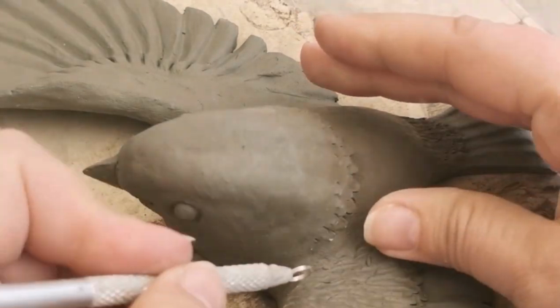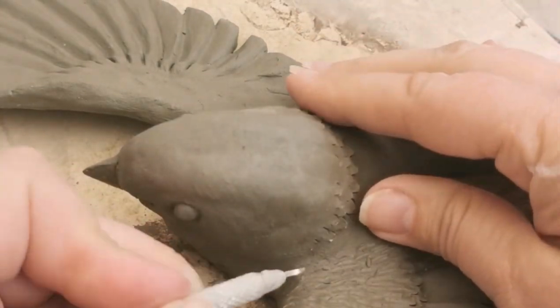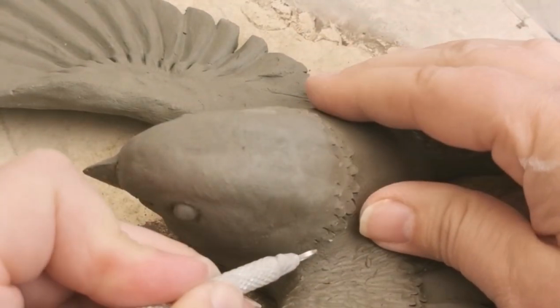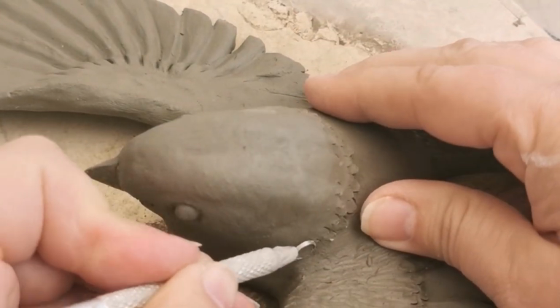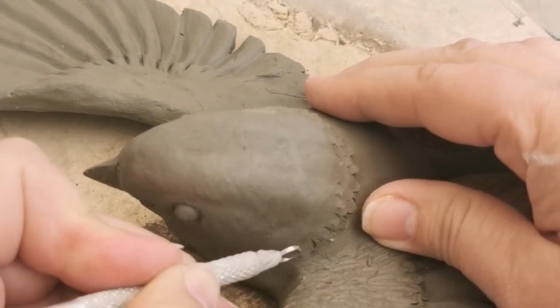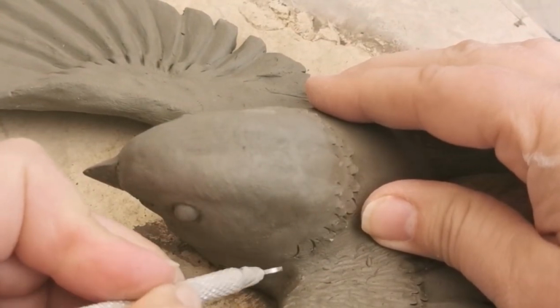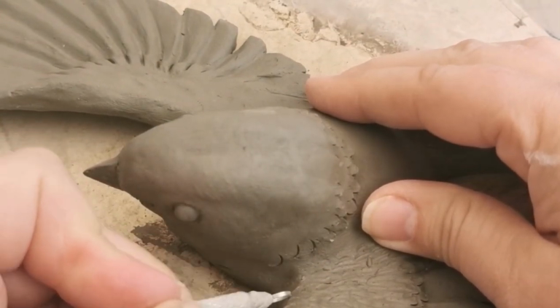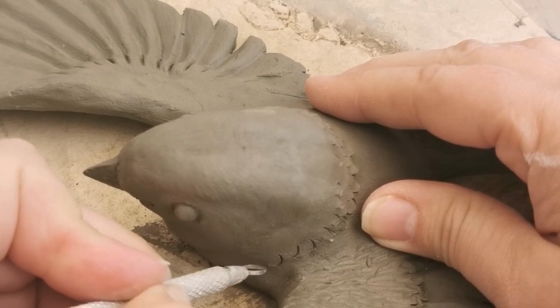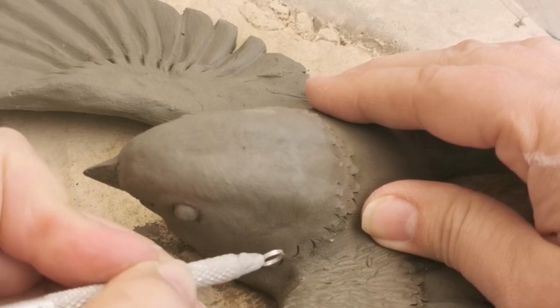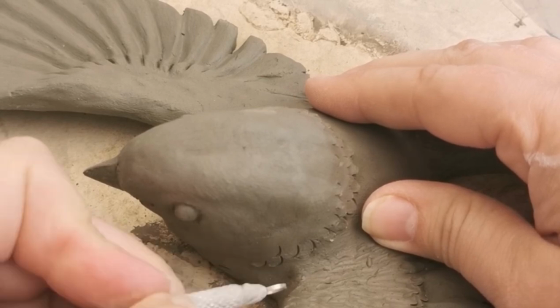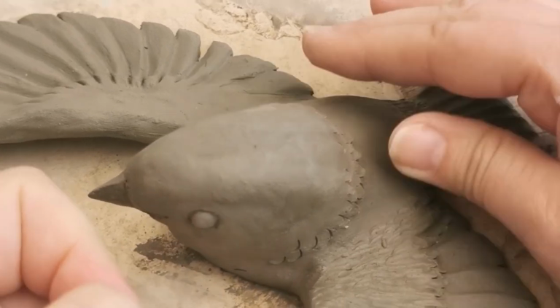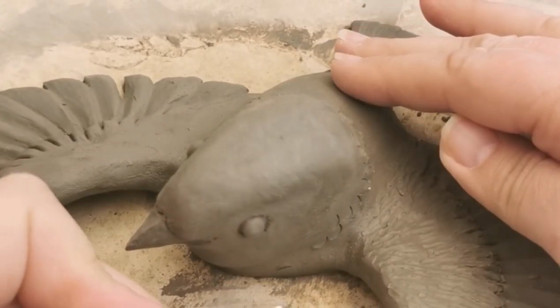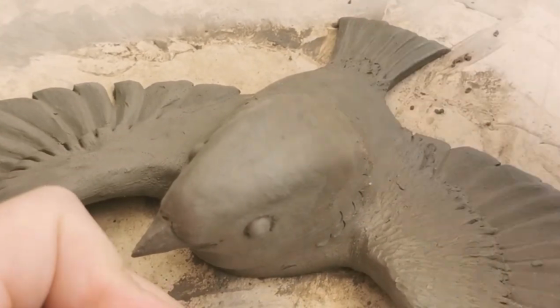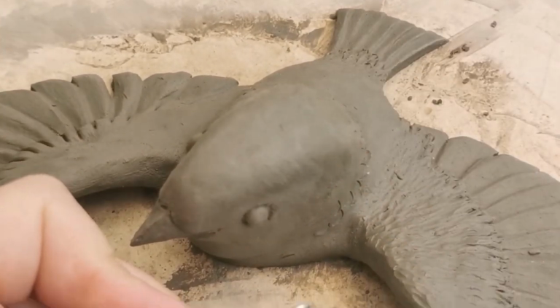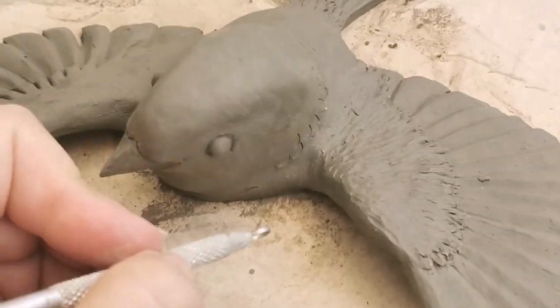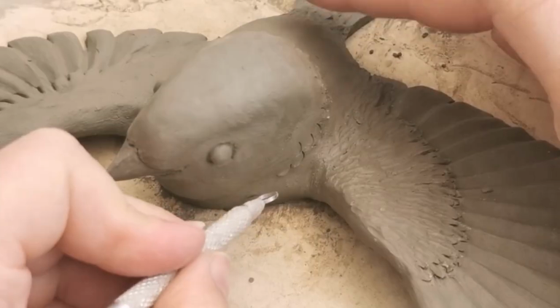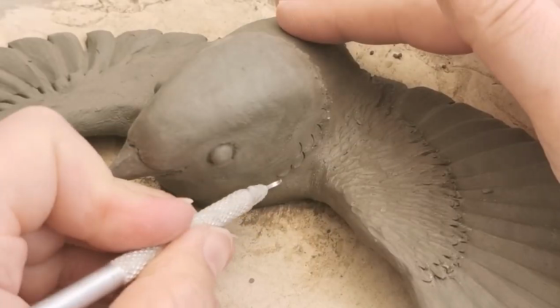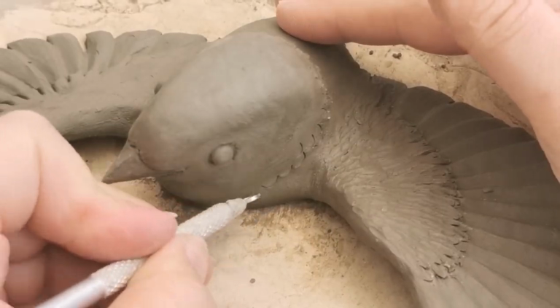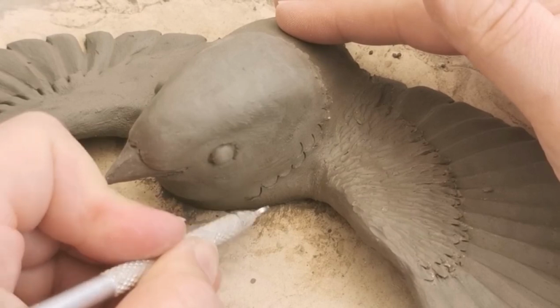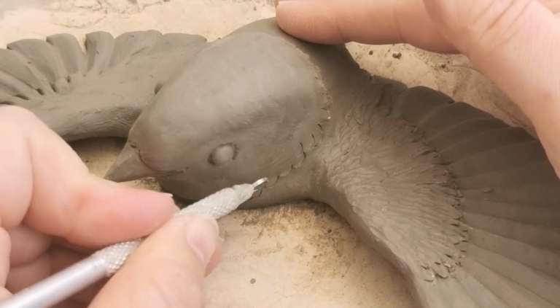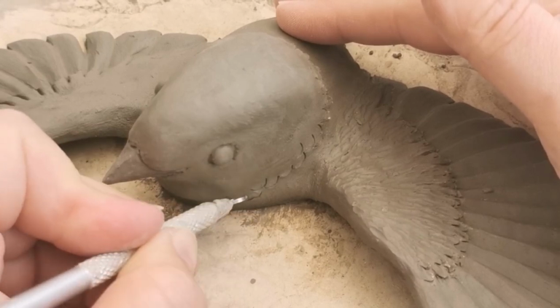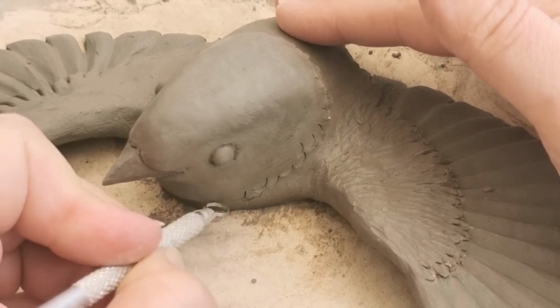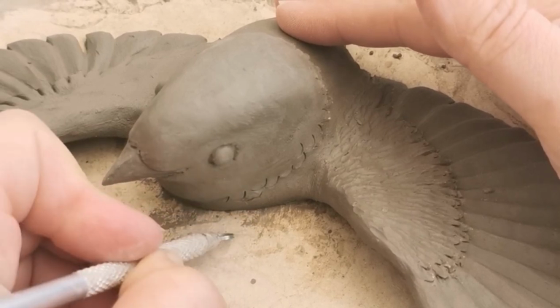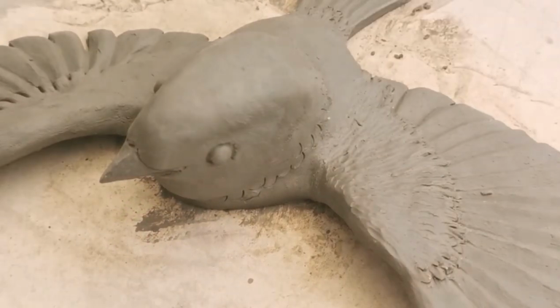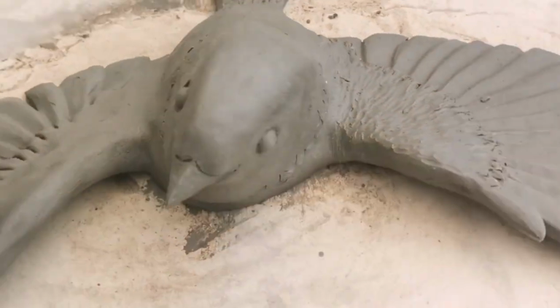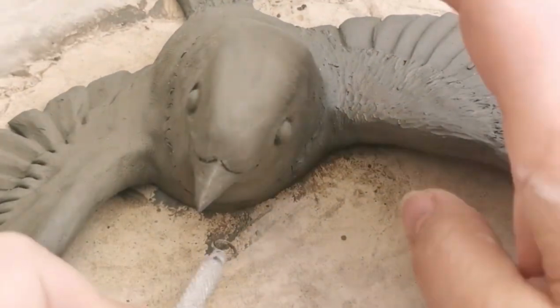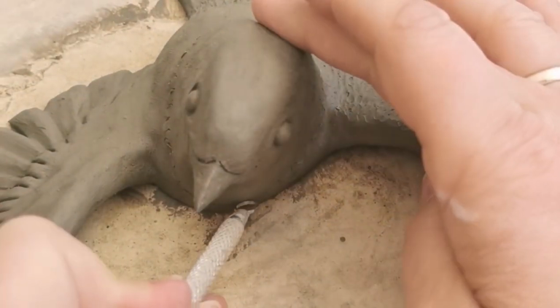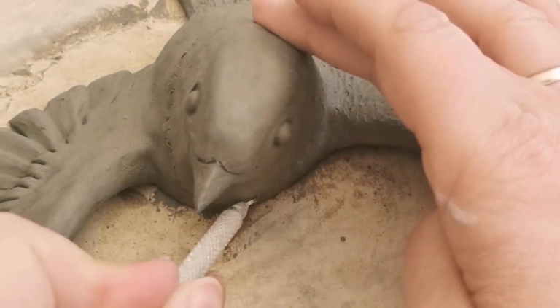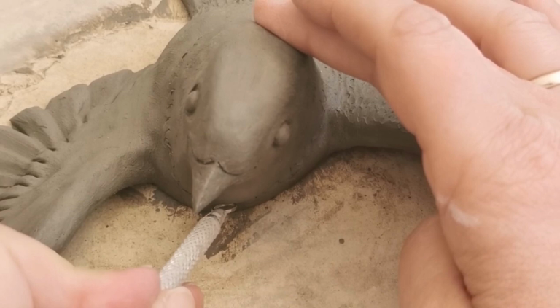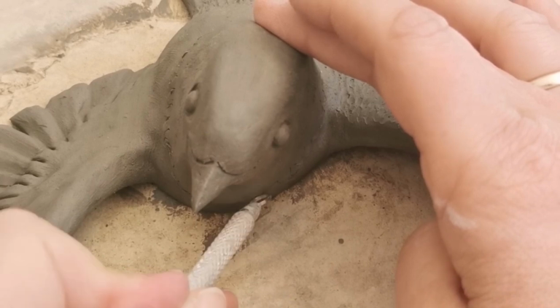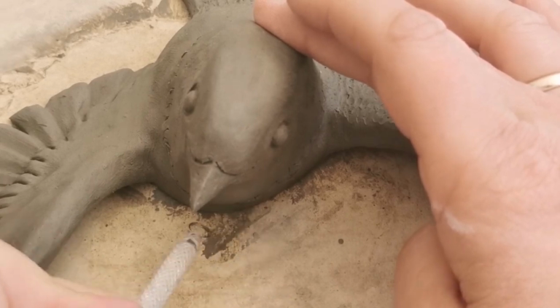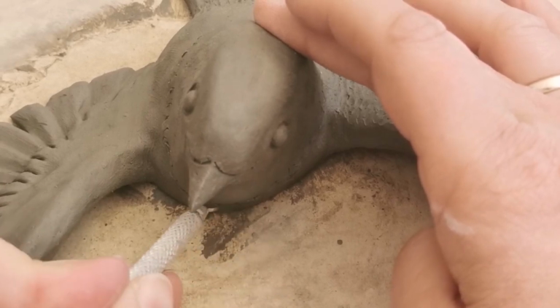Now I'm using a round trimming tool just so I can get underneath the neck, because it's very difficult to use that hole punching tool at that angle. This one's a little bit easier. I'm not going to go all the way around, but I'm just going to sort of highlight where the neck would finish.